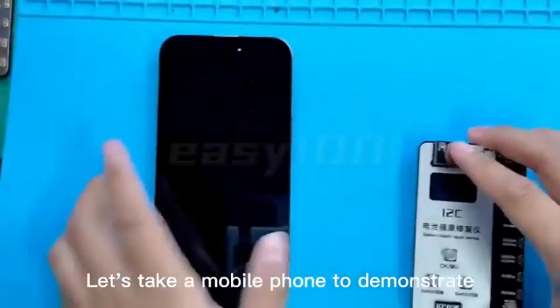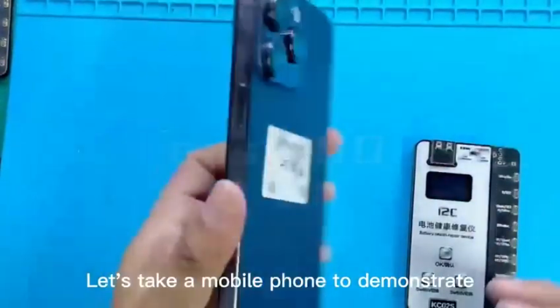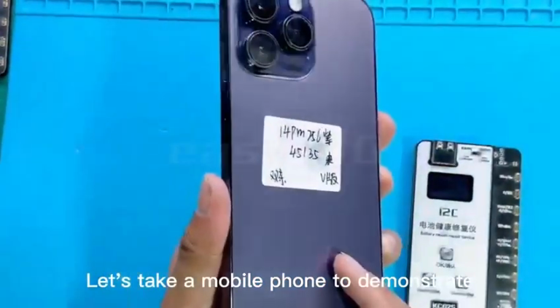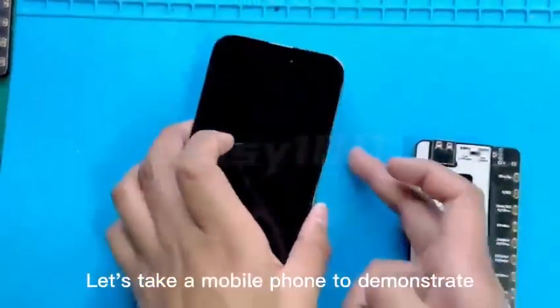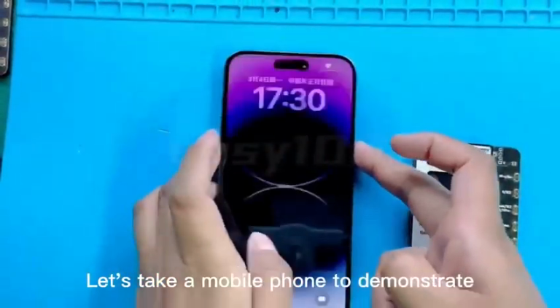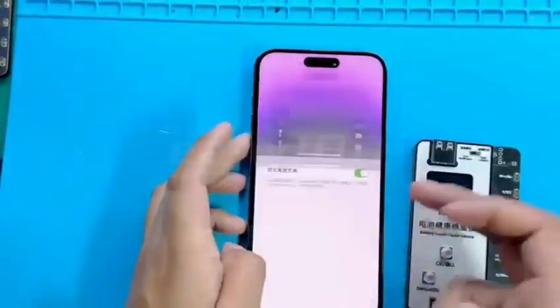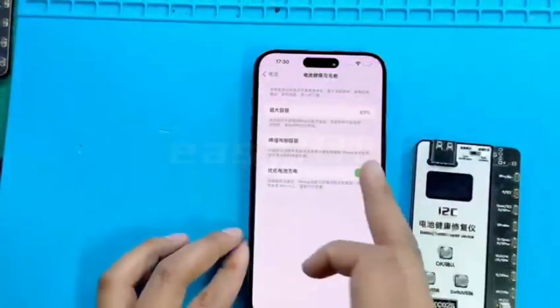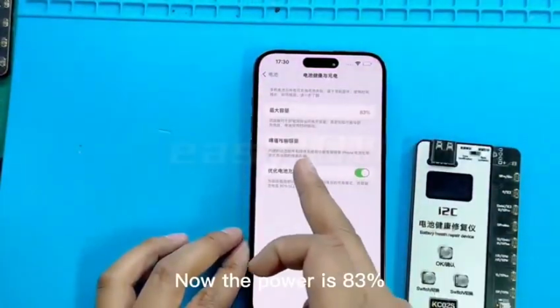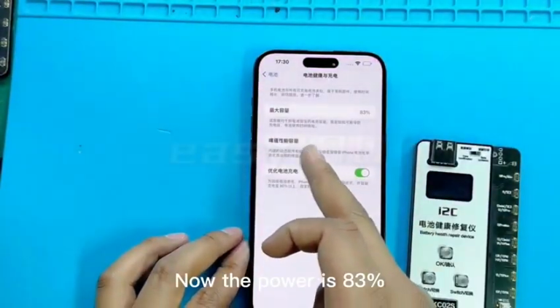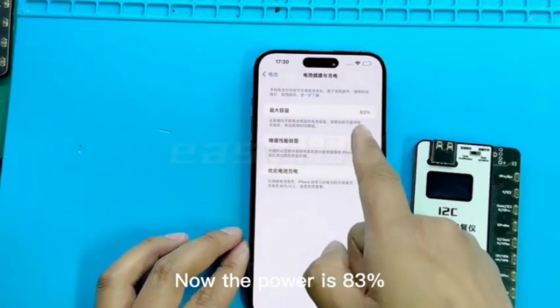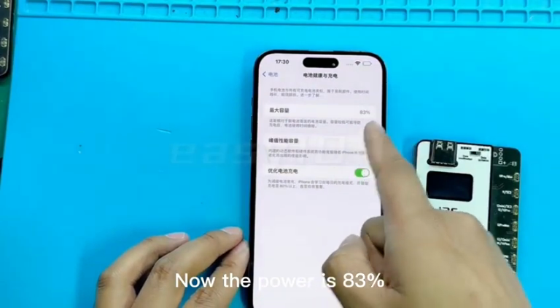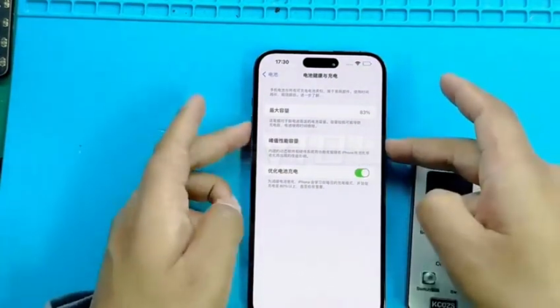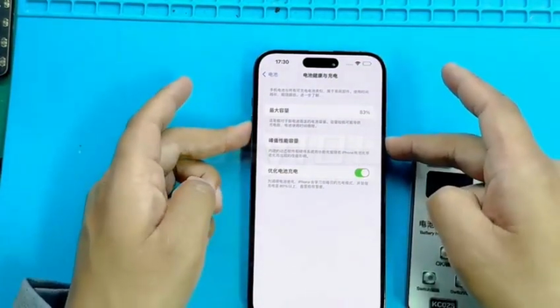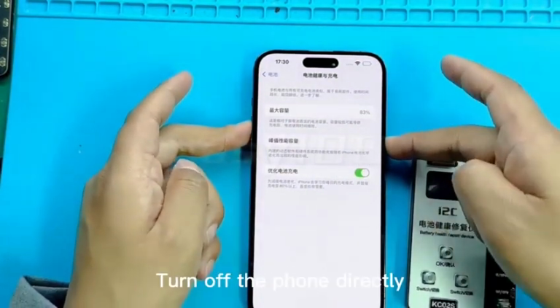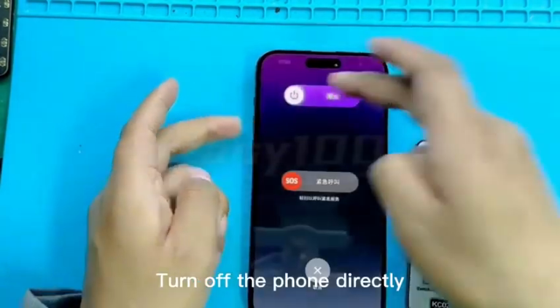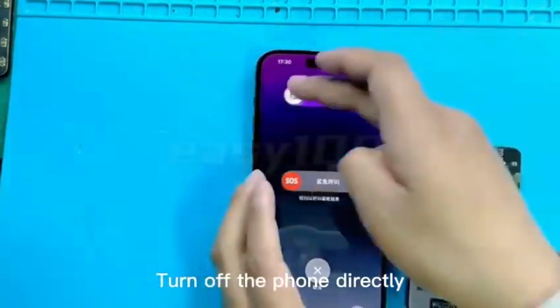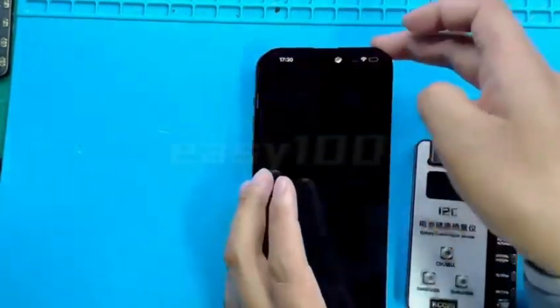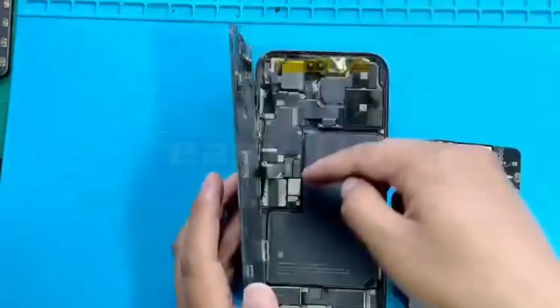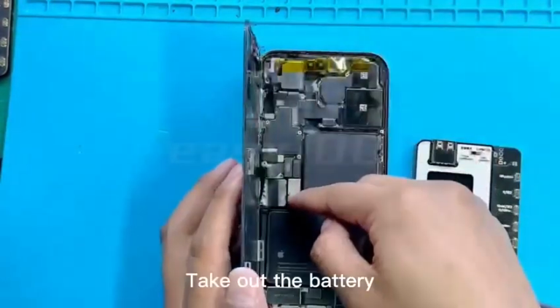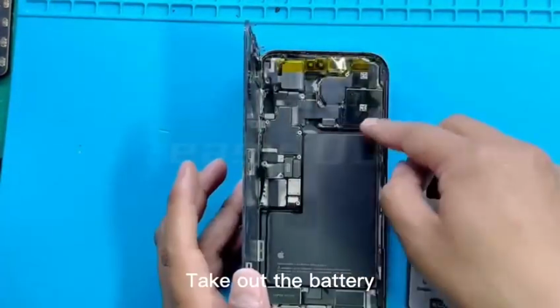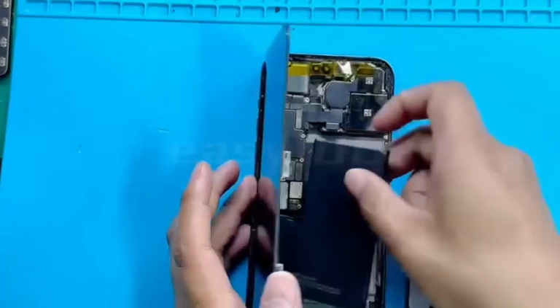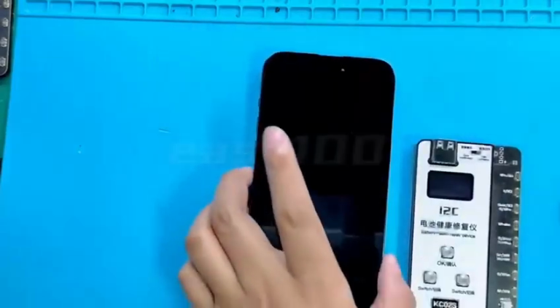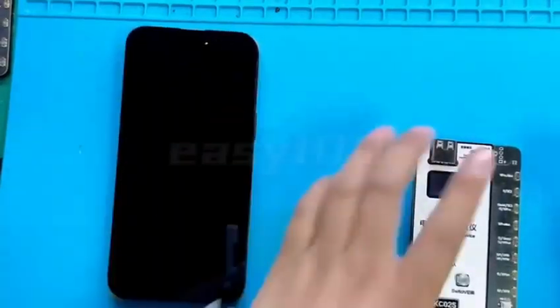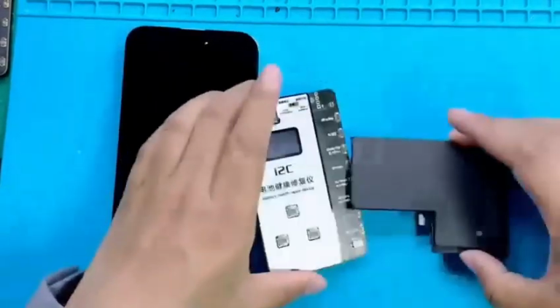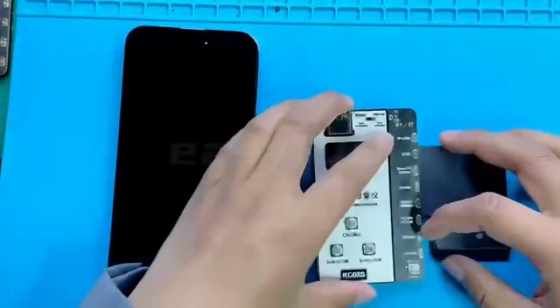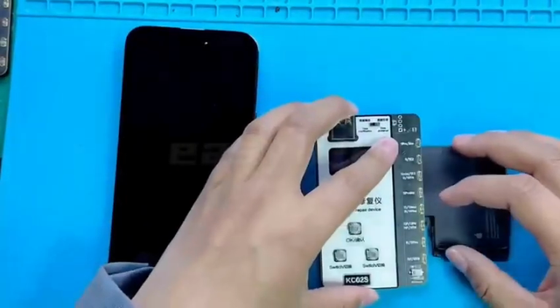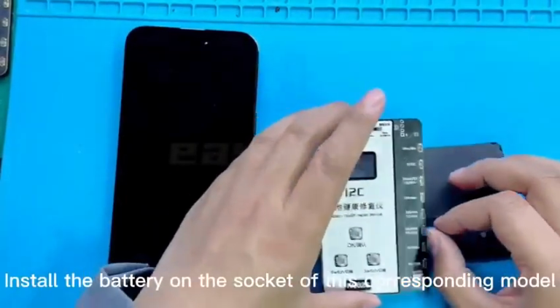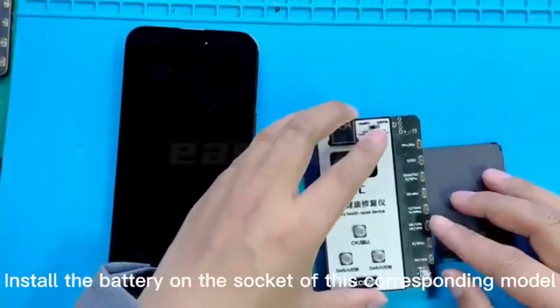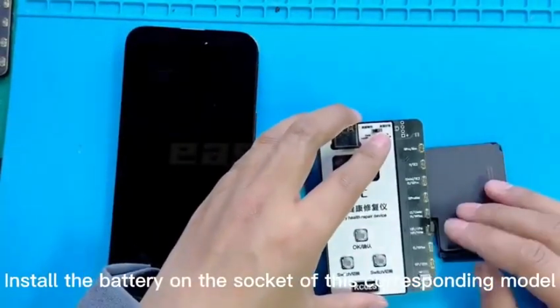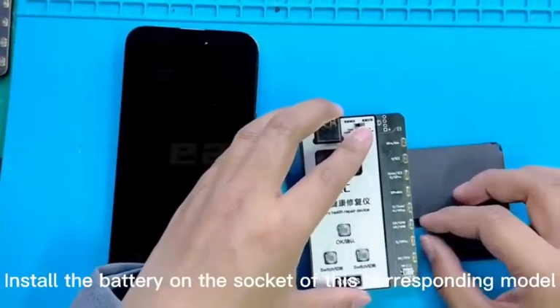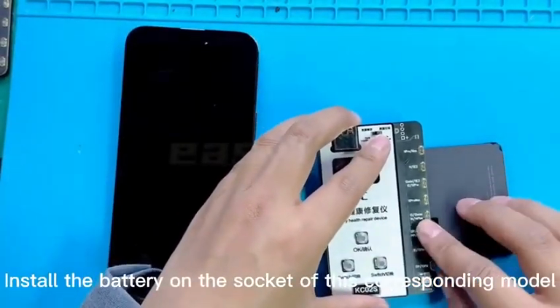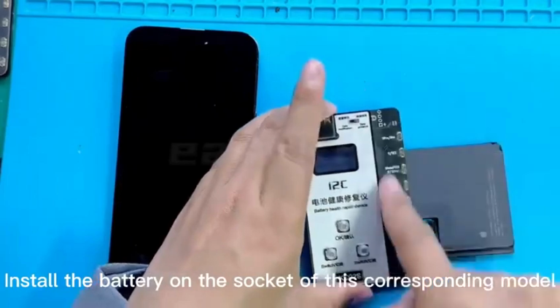Let's take a mobile phone to demonstrate. The power is currently 83%. Turn off the phone directly and take out the battery. Install the battery on the socket of the corresponding model.